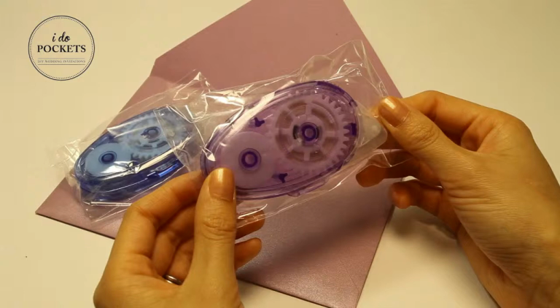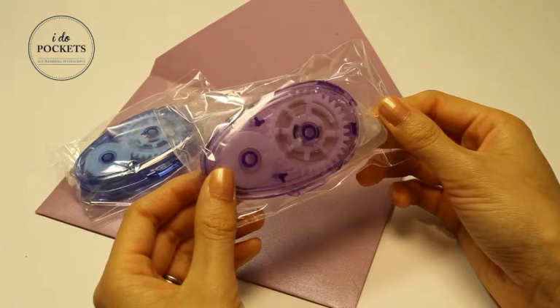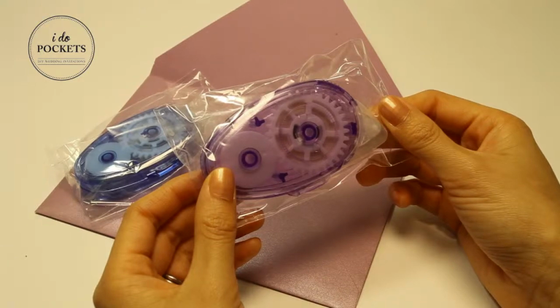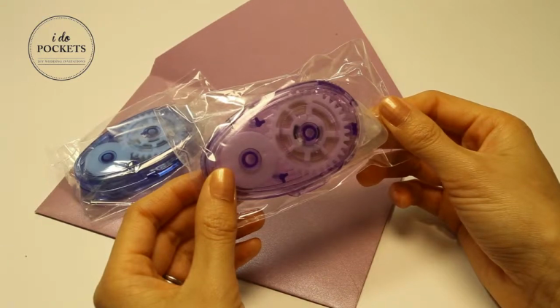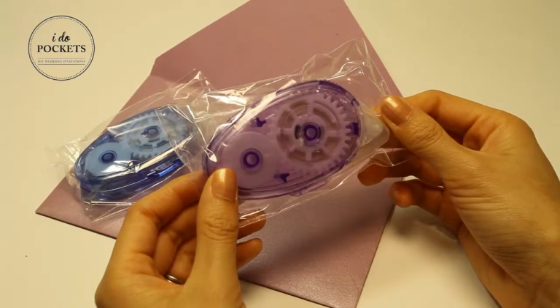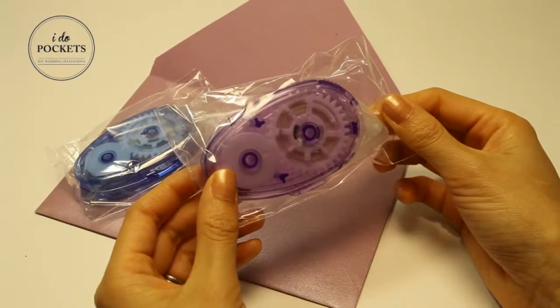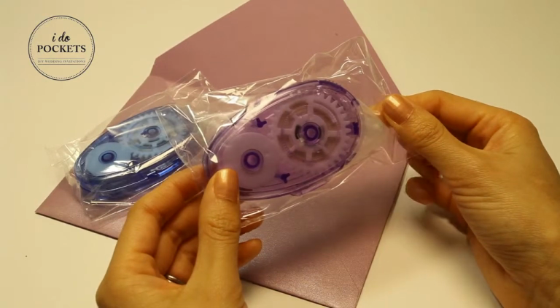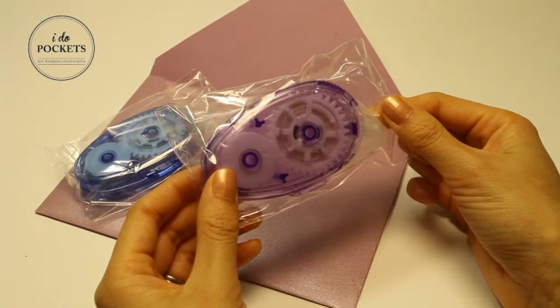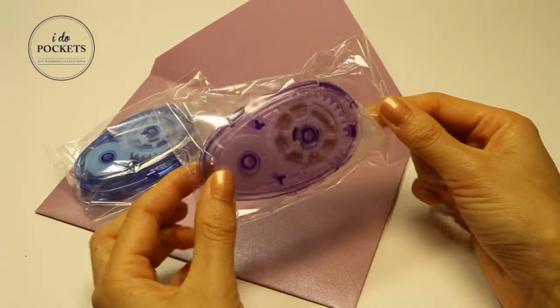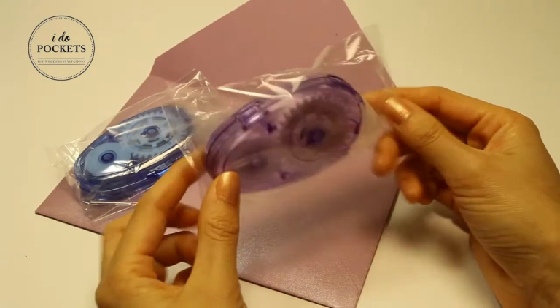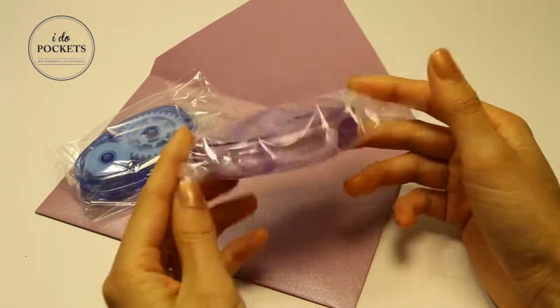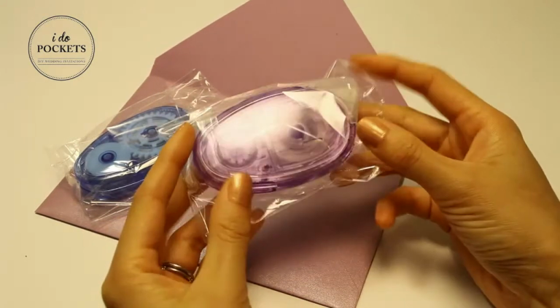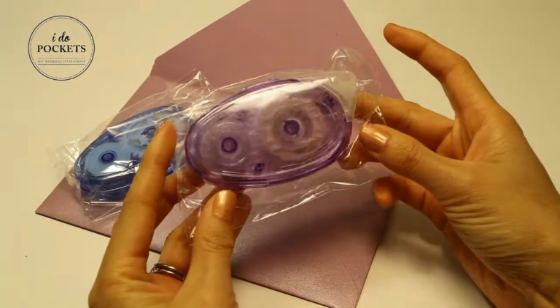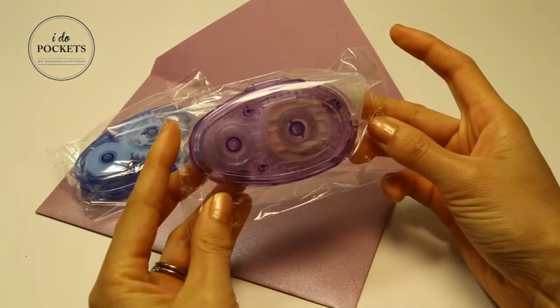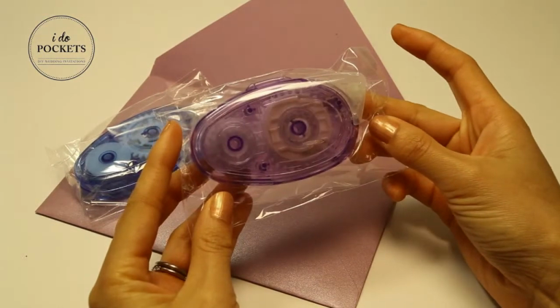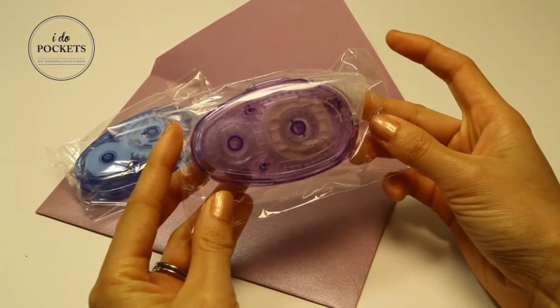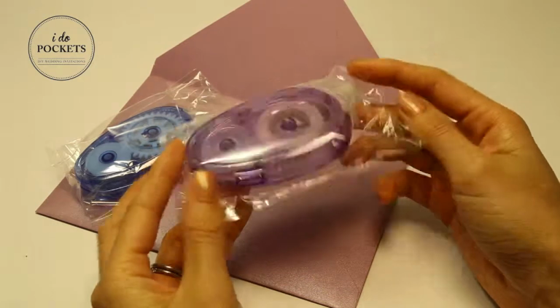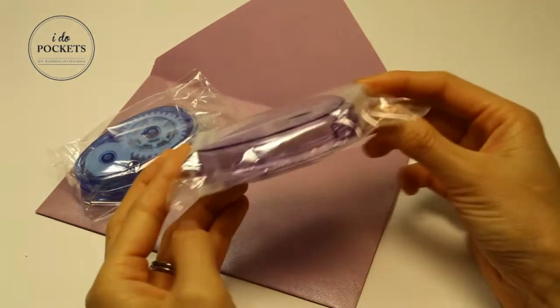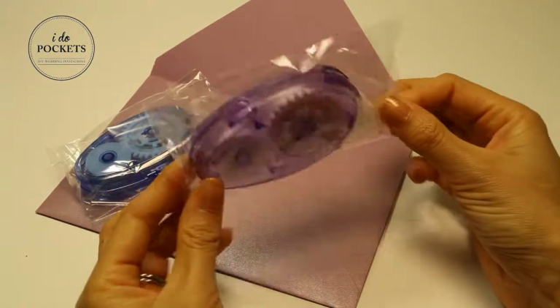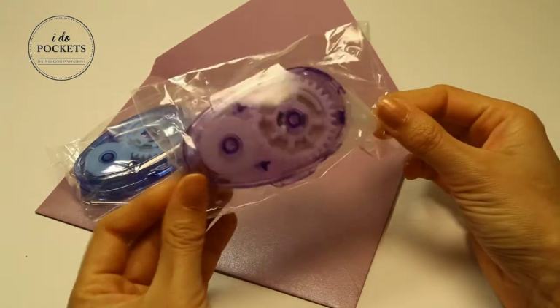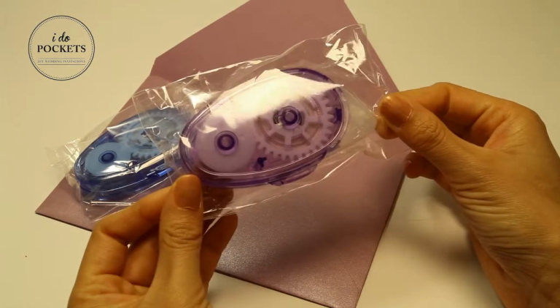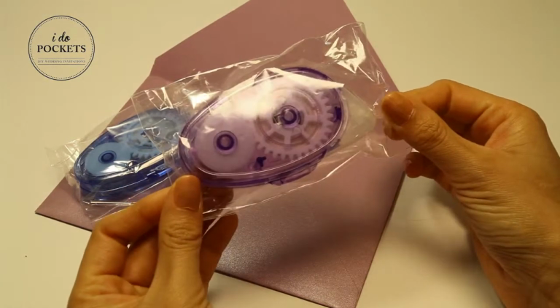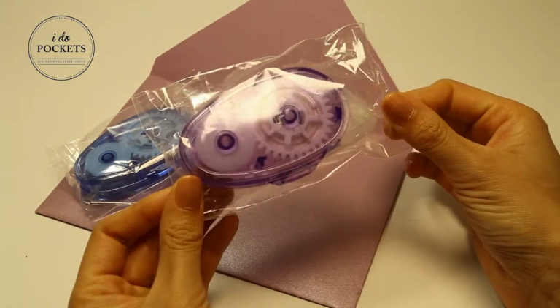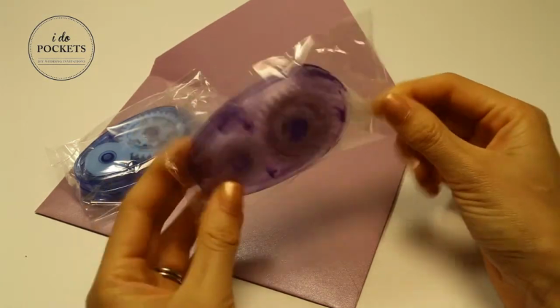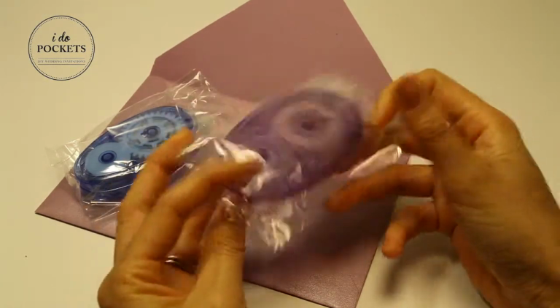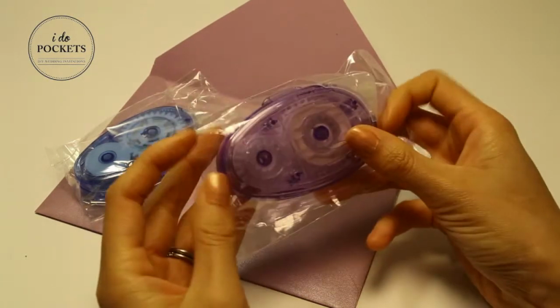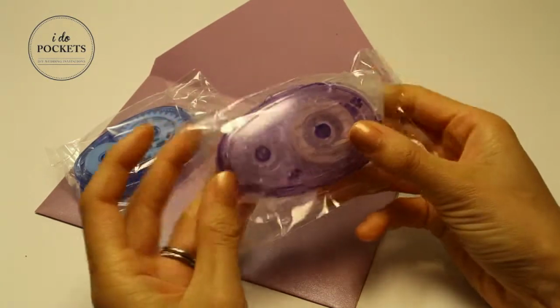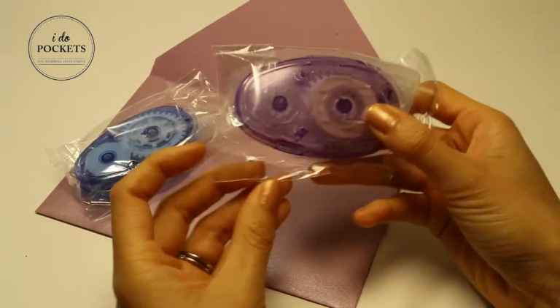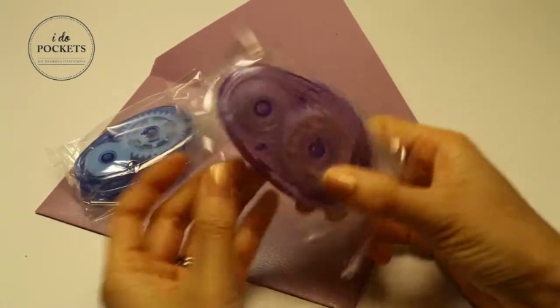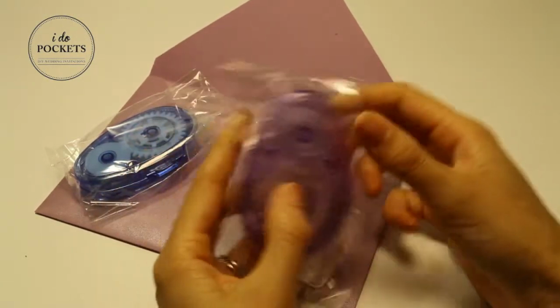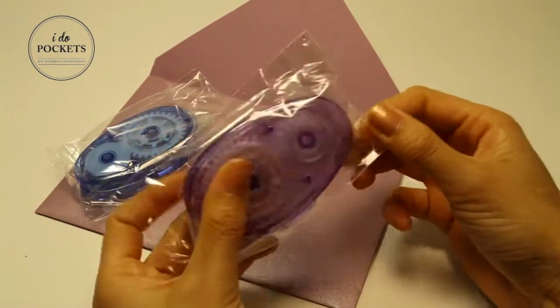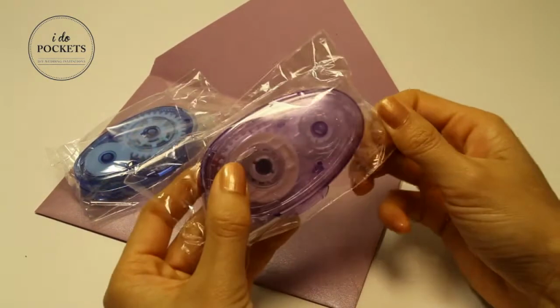Hi, this is iDoPockets. This video features our glue tape runners, which are great for invitations and scrapbooking. They are 100% acid free and so easy to use.